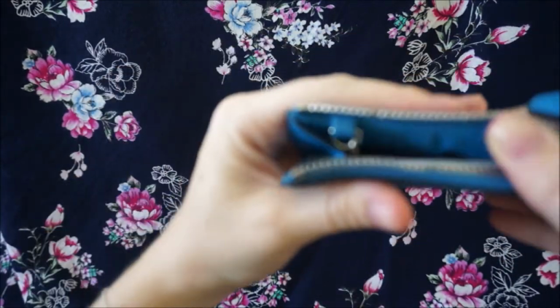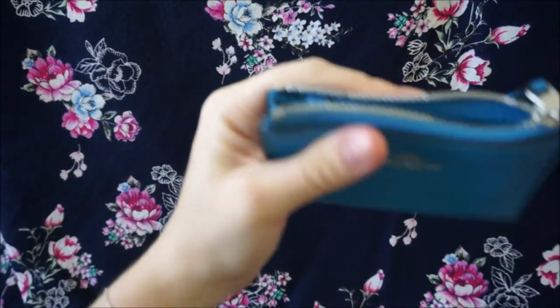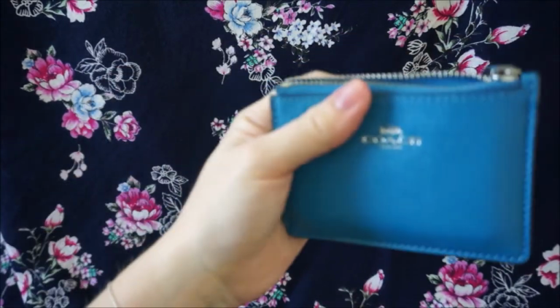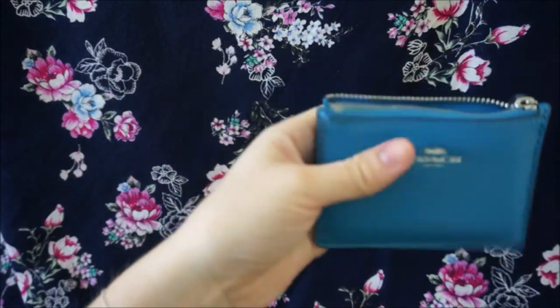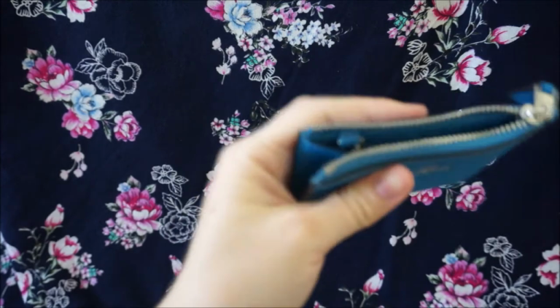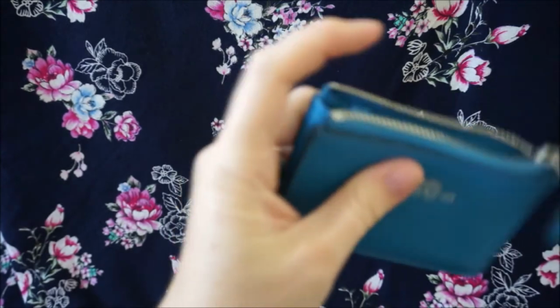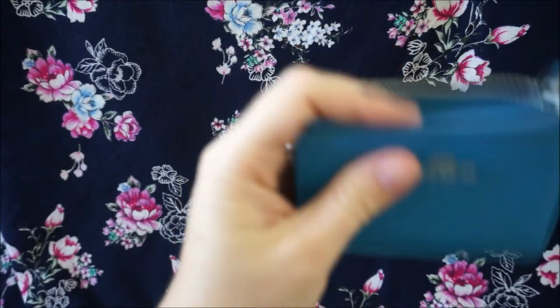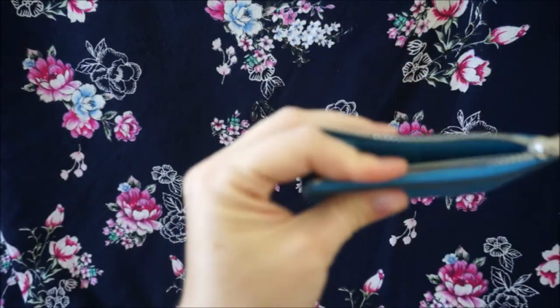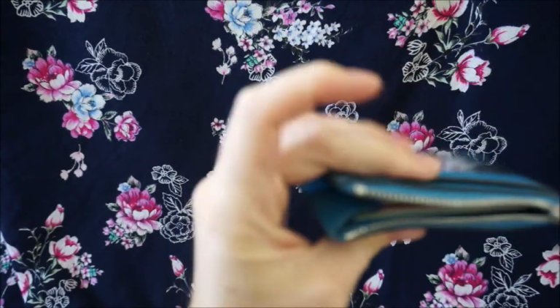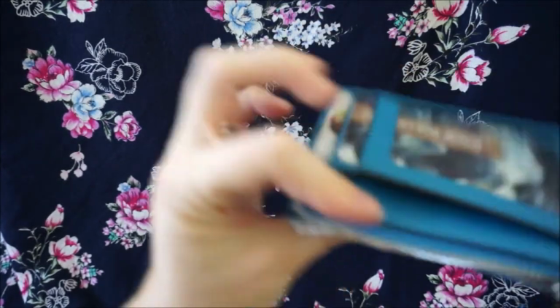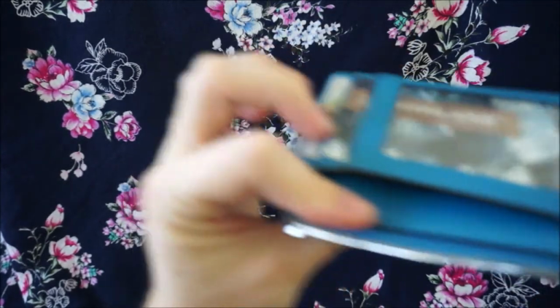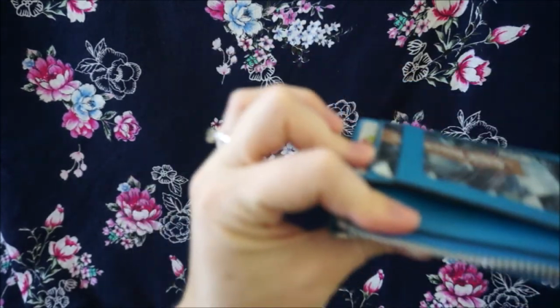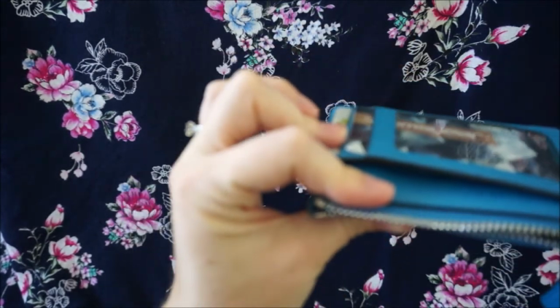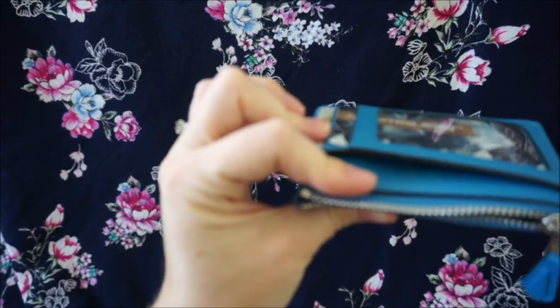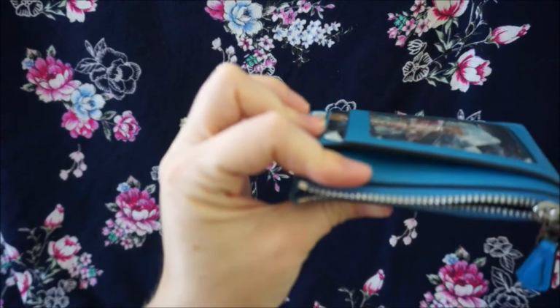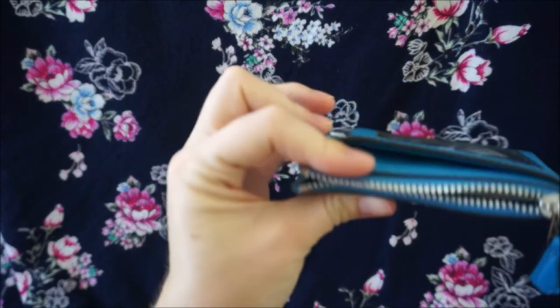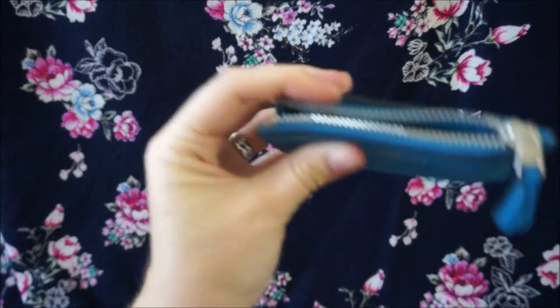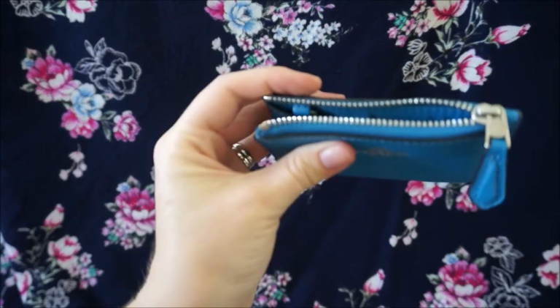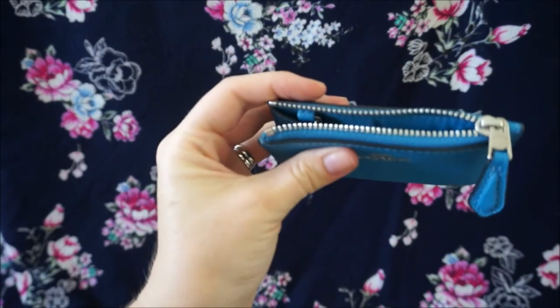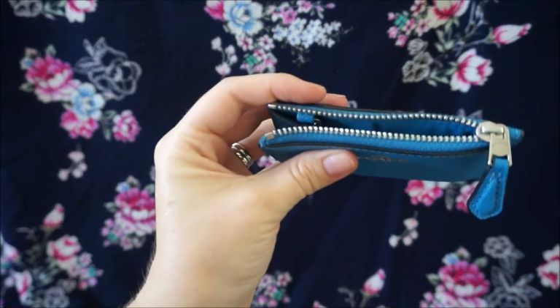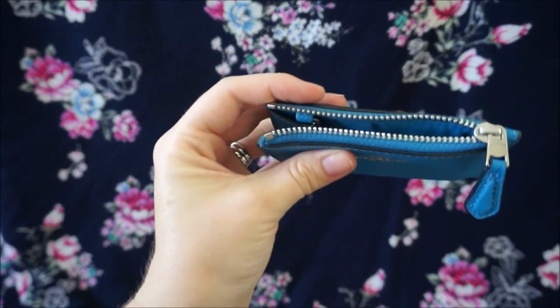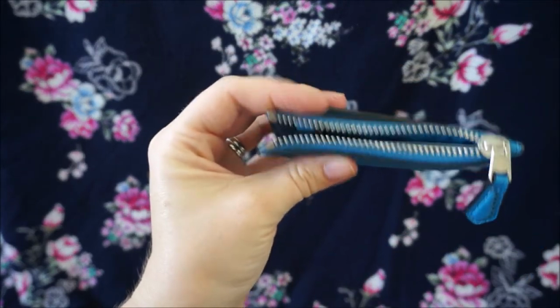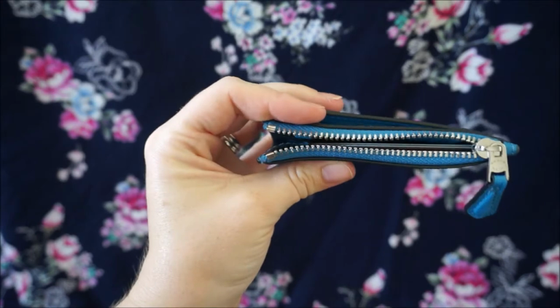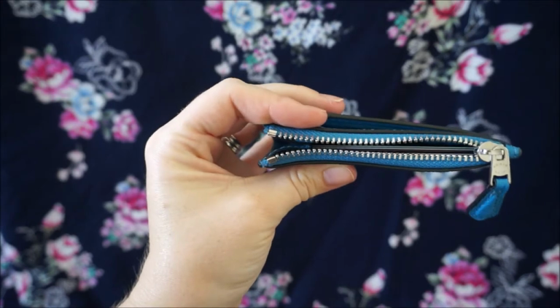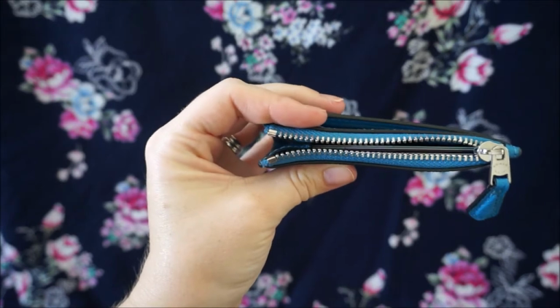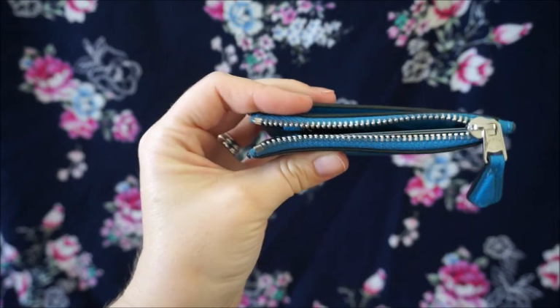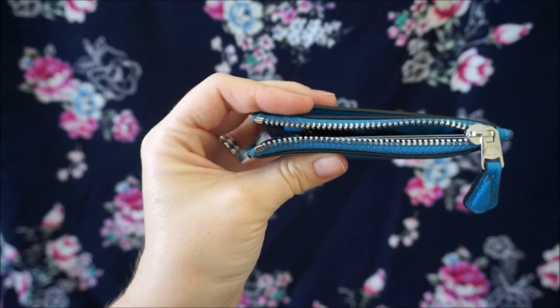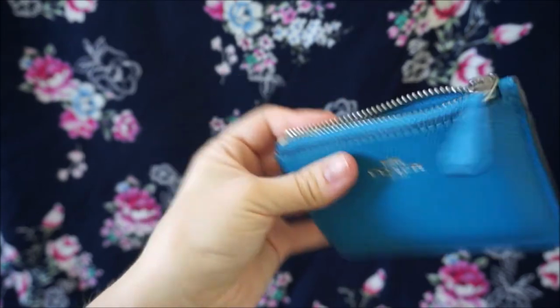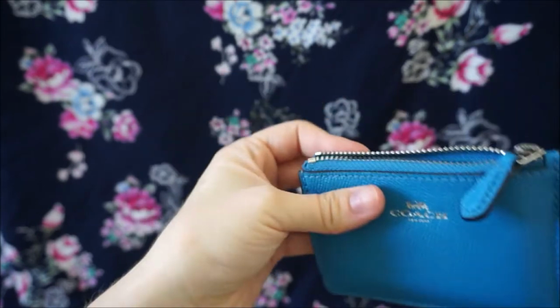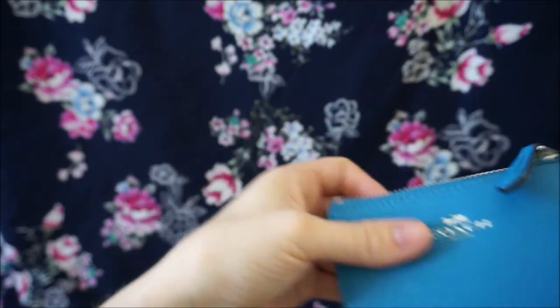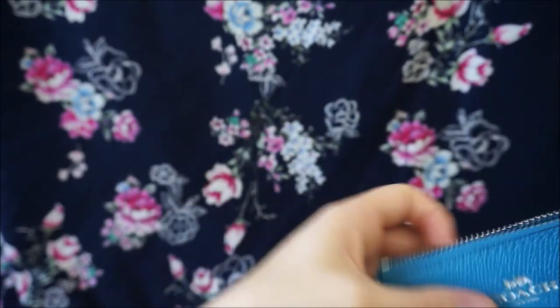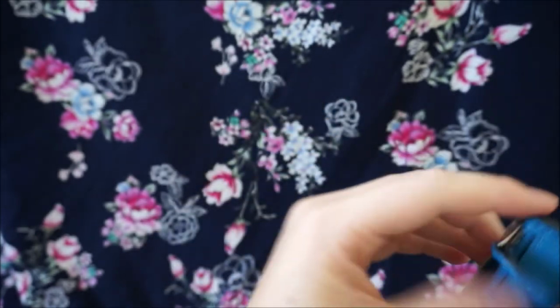I know that some people put coins in here and only have a couple of cards in front, but I am just using this as a card holder. So that's everything that I have inside of it.